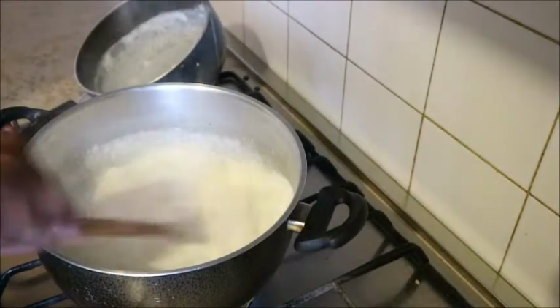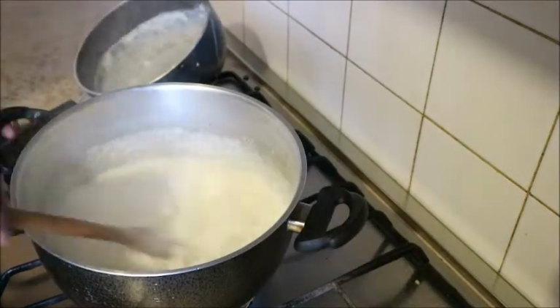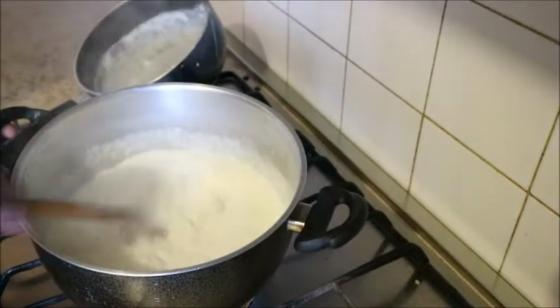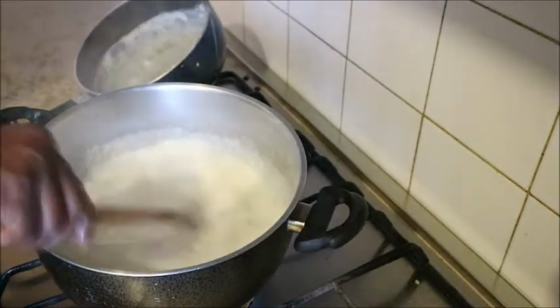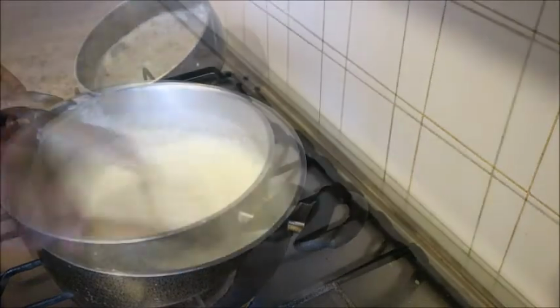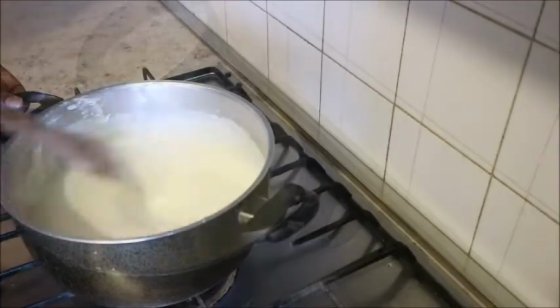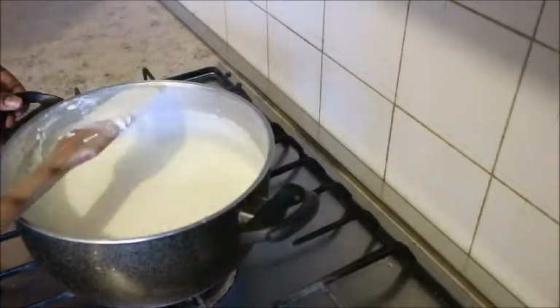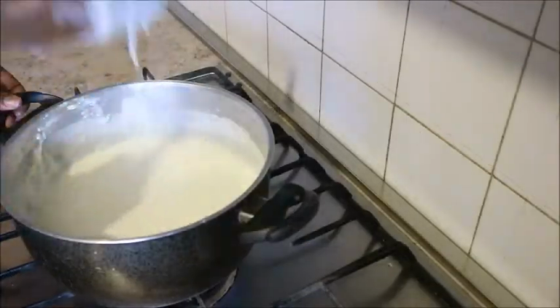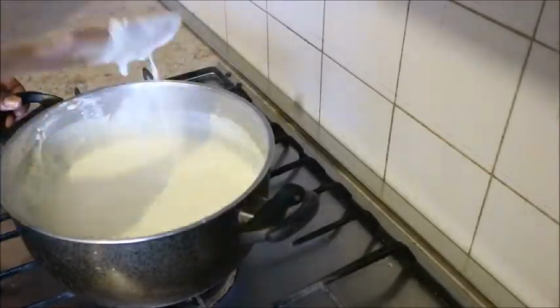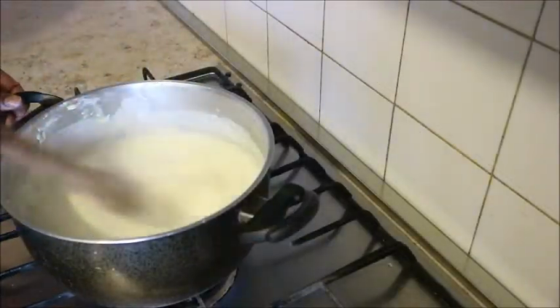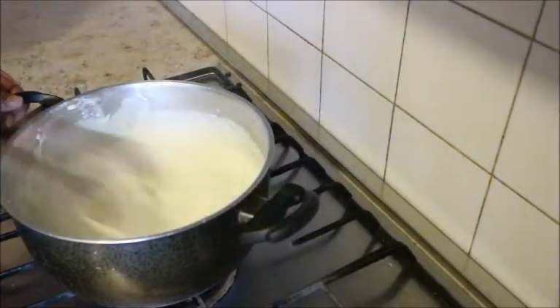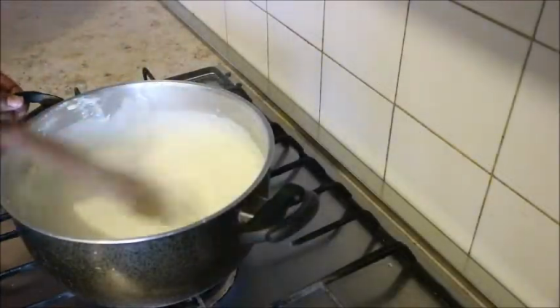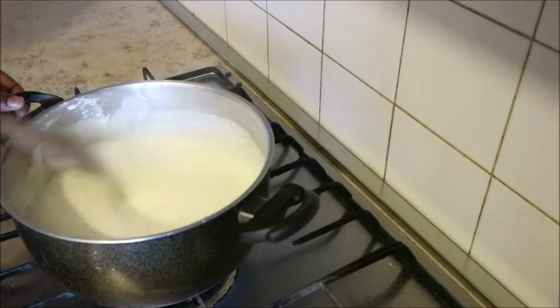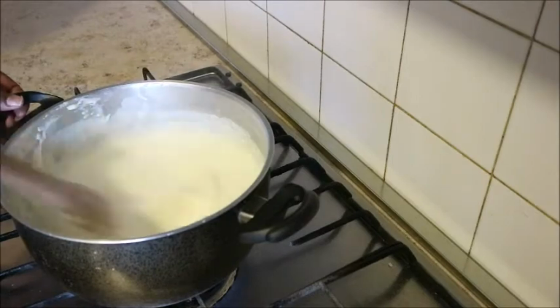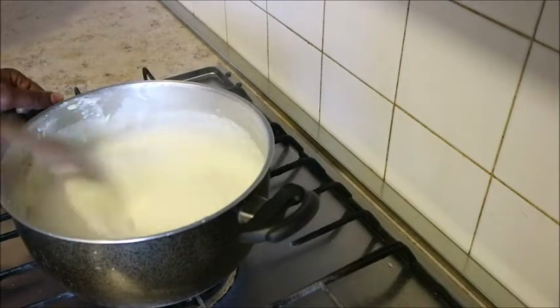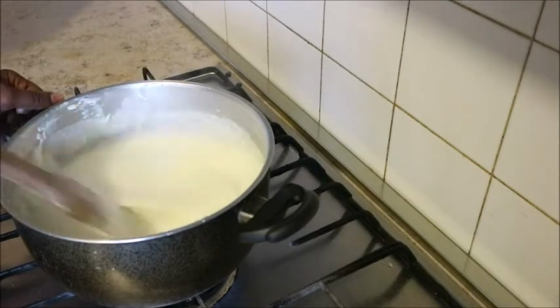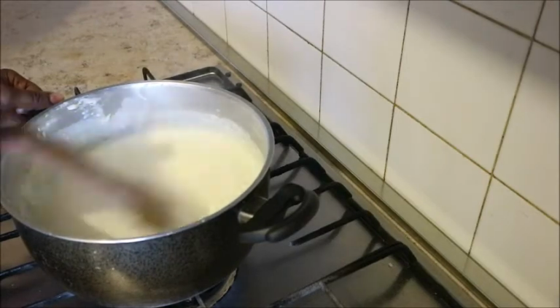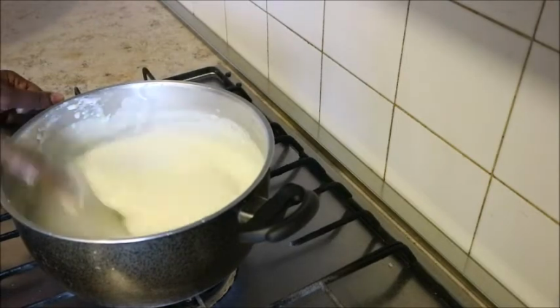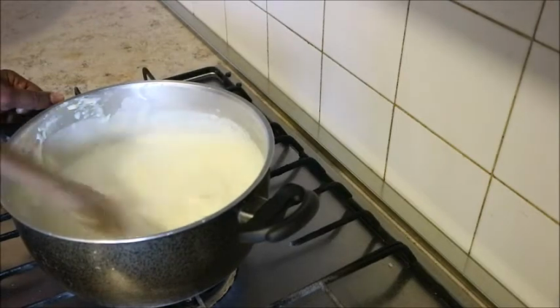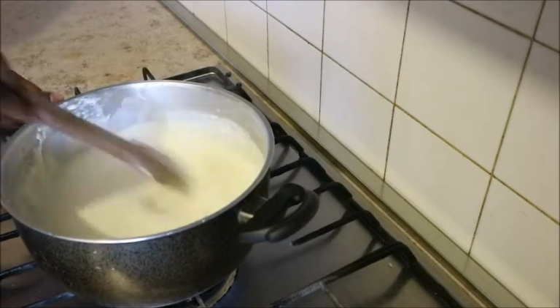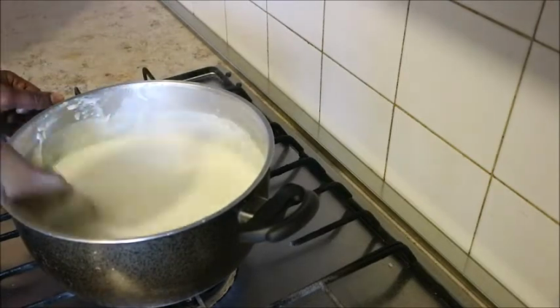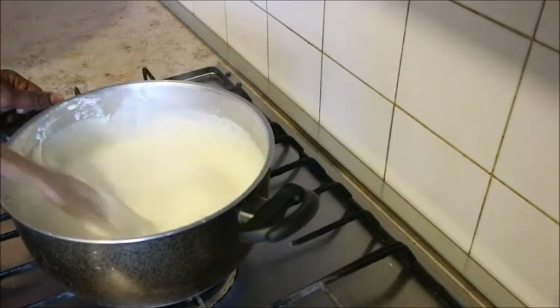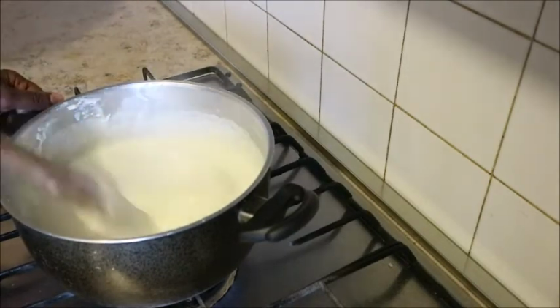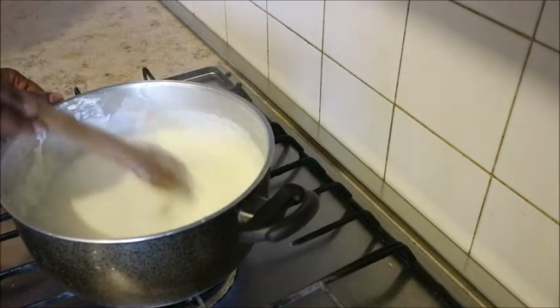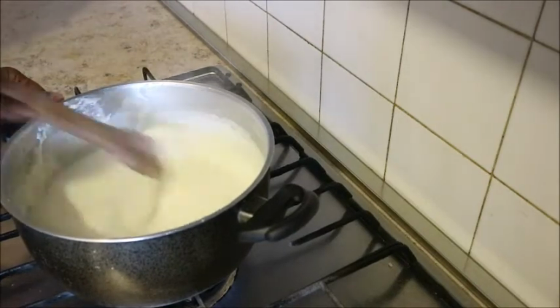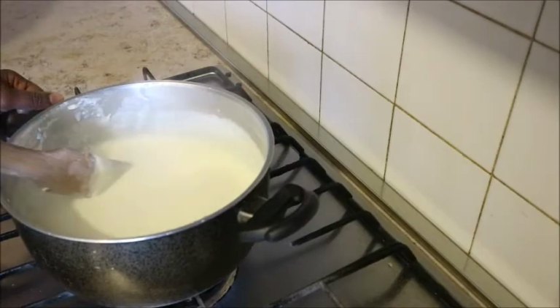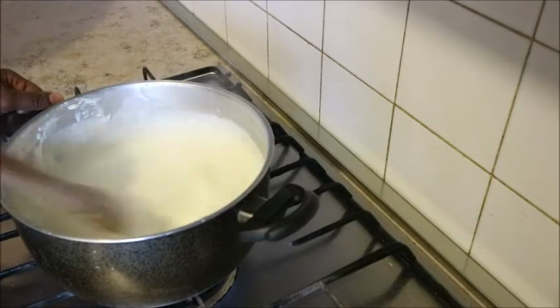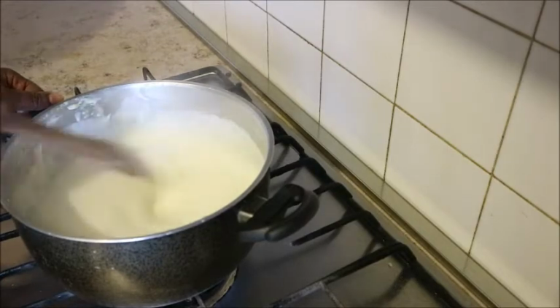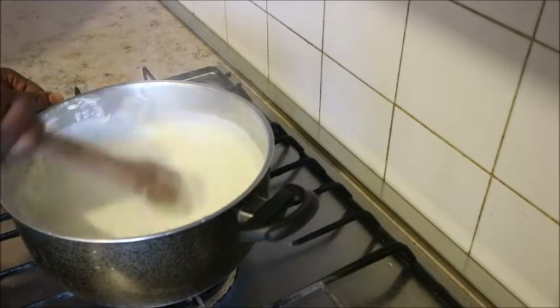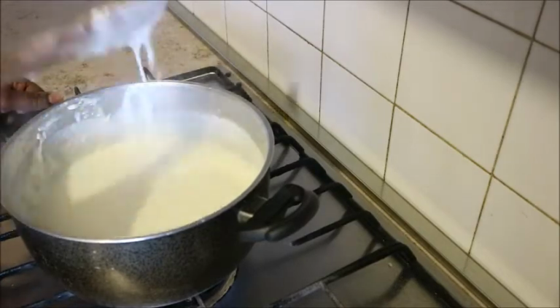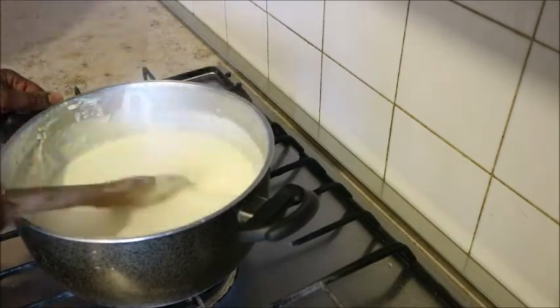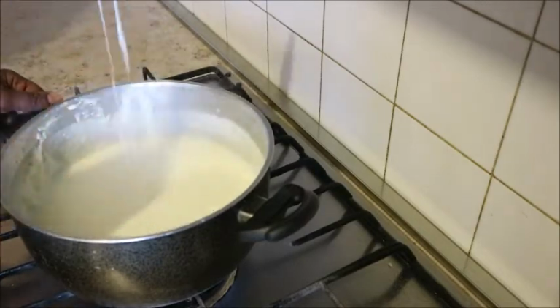Then you add the milk and continue stirring. This is where you need to do the hard job. You will stir because you want it to be smooth. Stir until you get the thickness that you want.